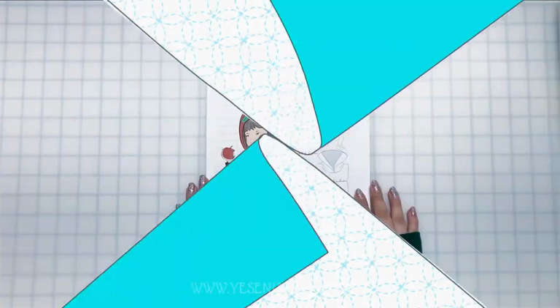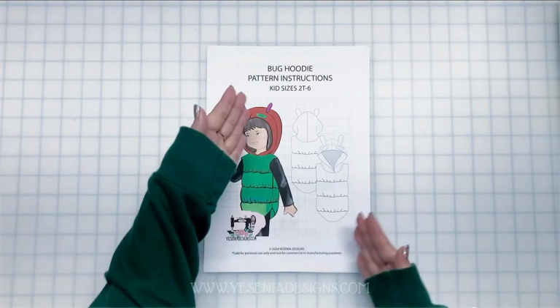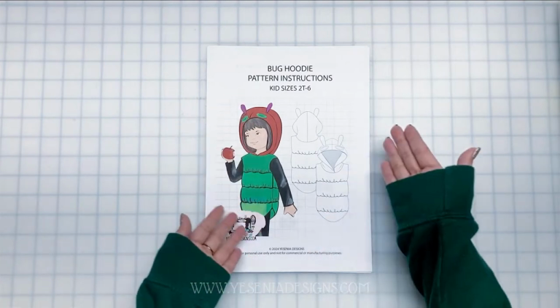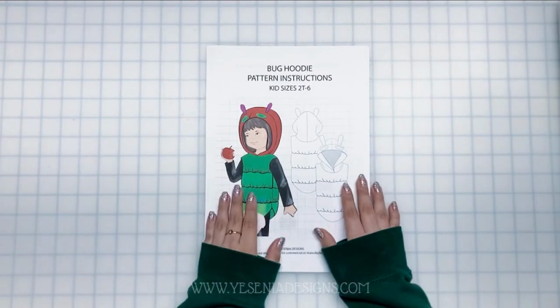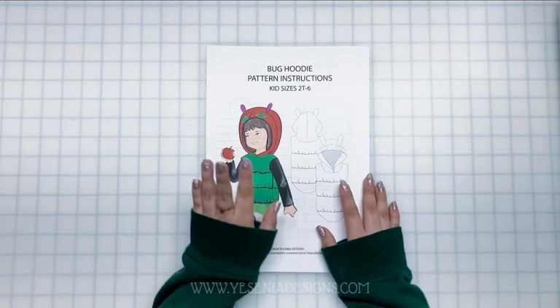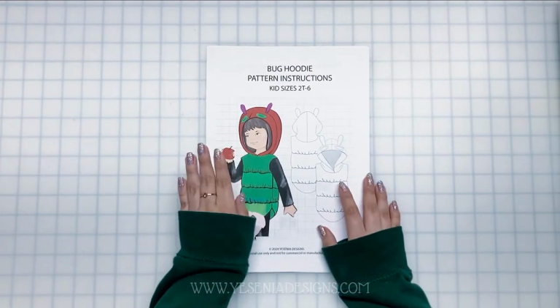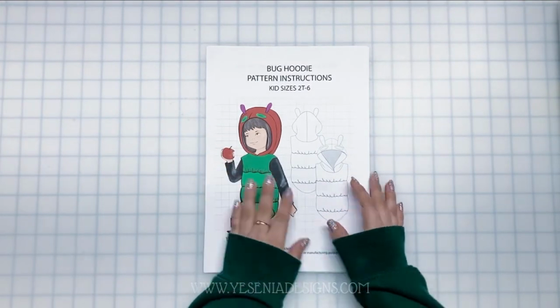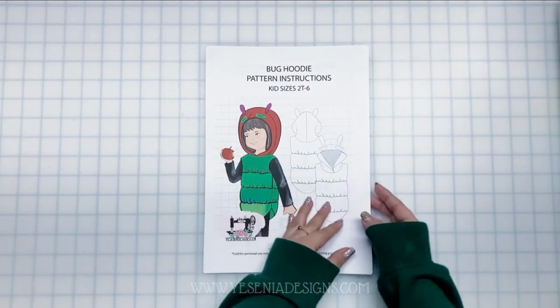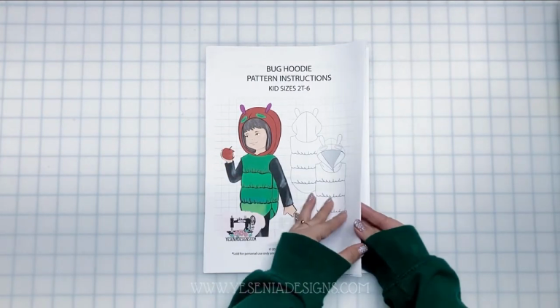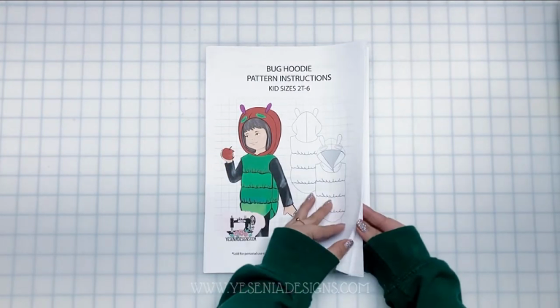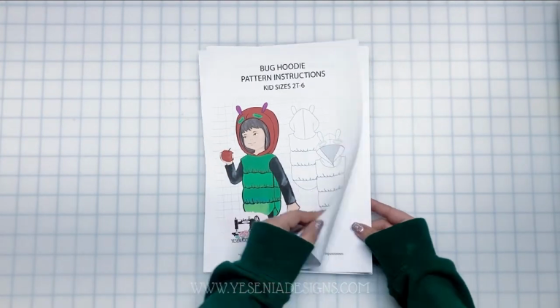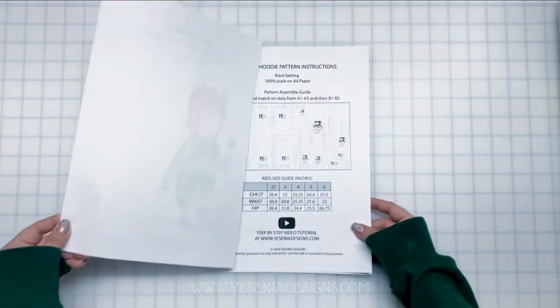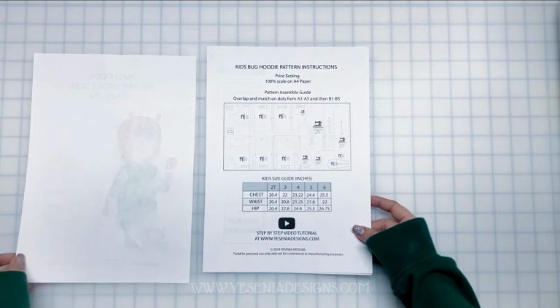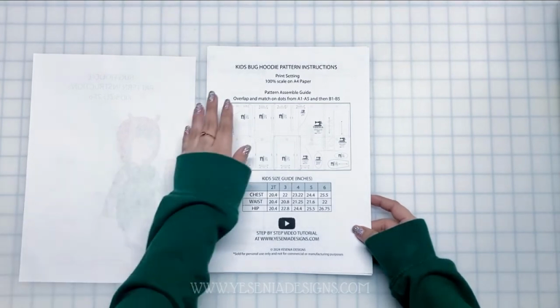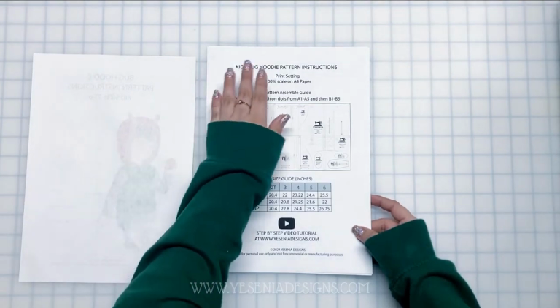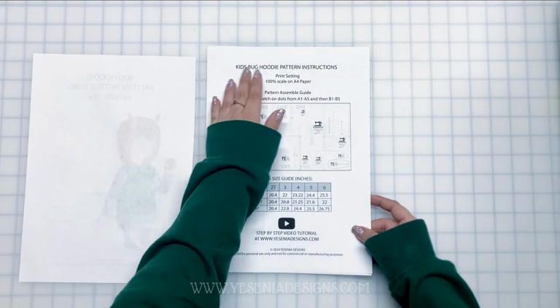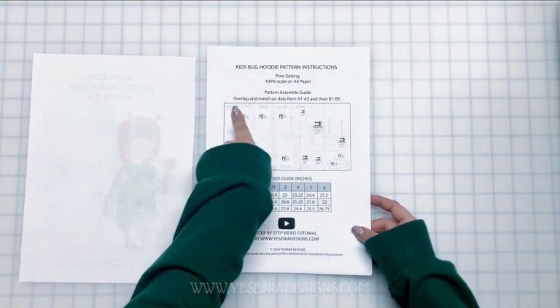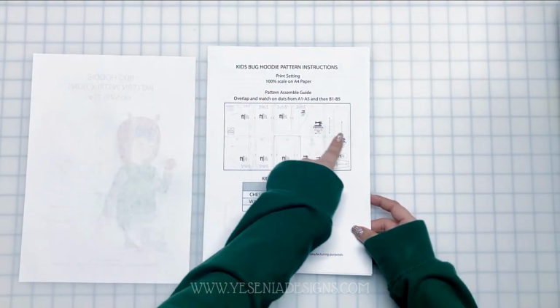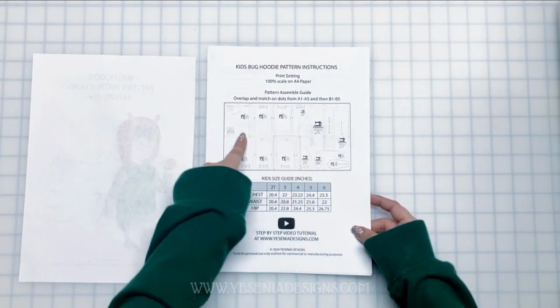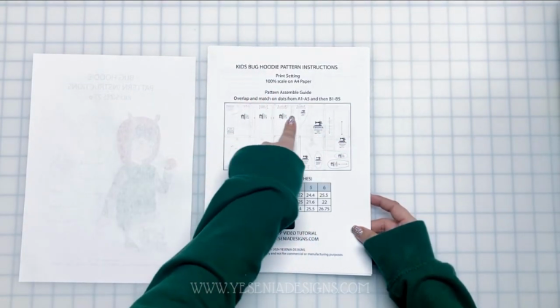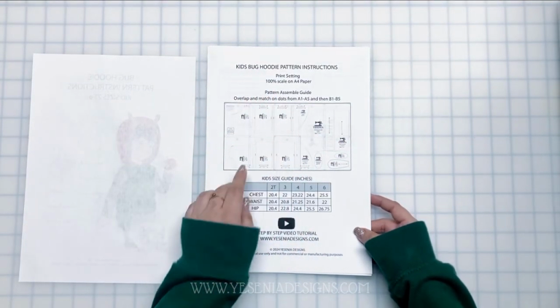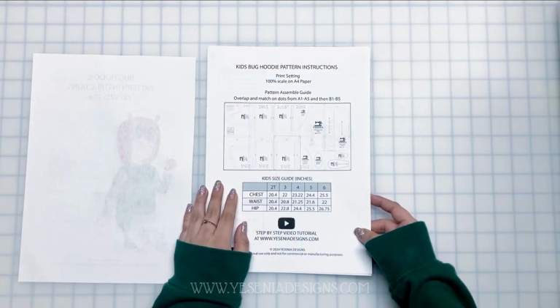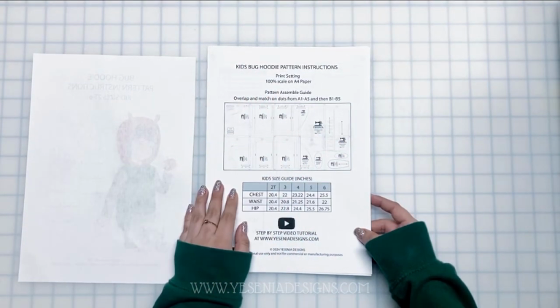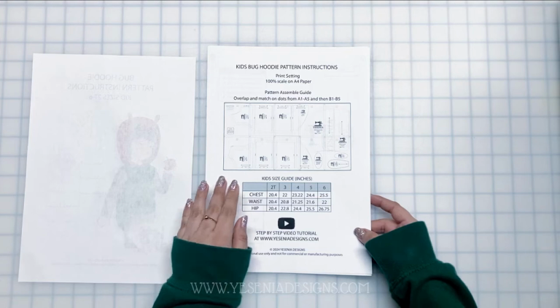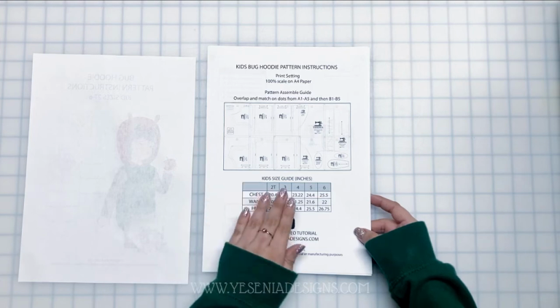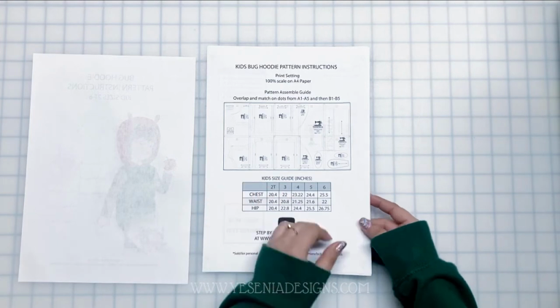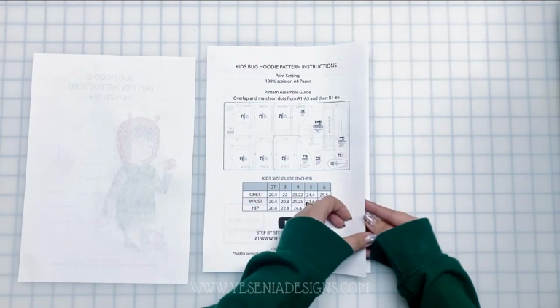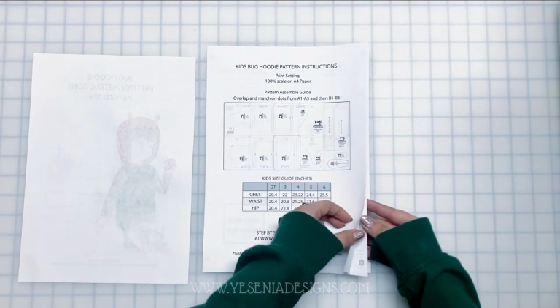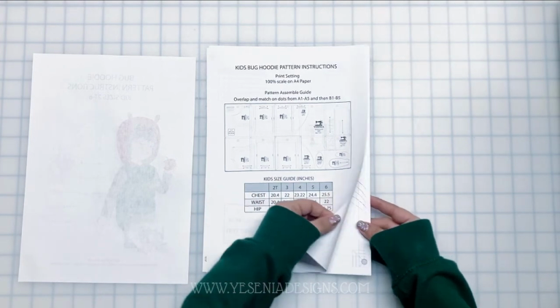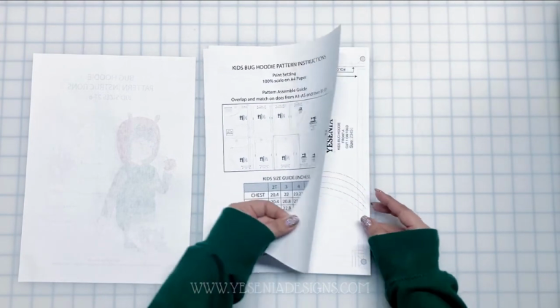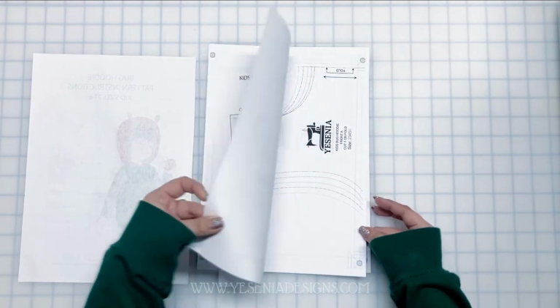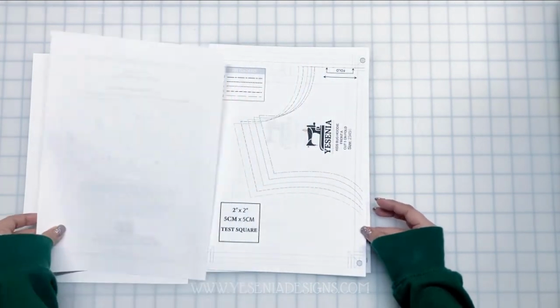Hey guys, welcome back to the channel! I have this new fun caterpillar hoodie up on my store — I'll link it down below if you're interested. Like always, I give you guys the printing settings, a picture guide on how to tape and assemble the pattern, and of course the size chart. Now let's get into it!